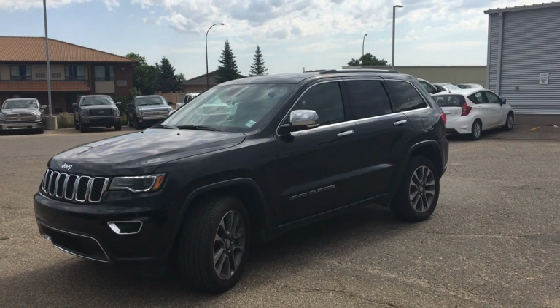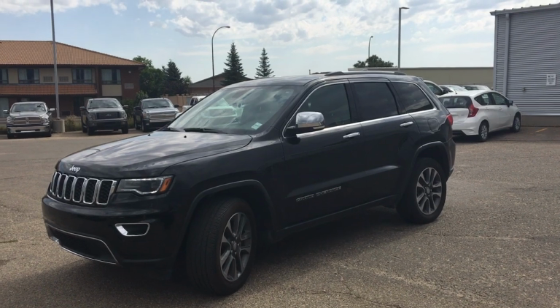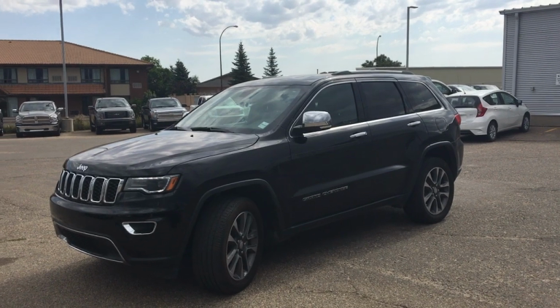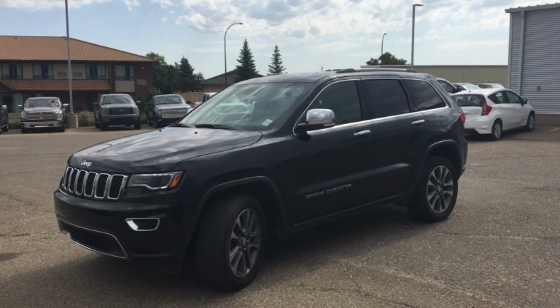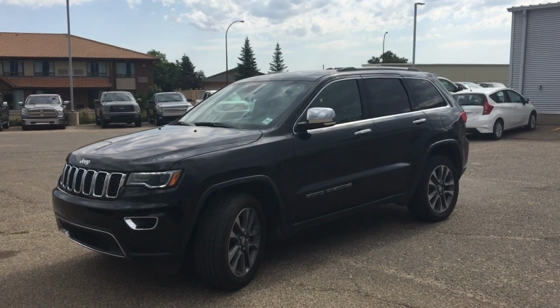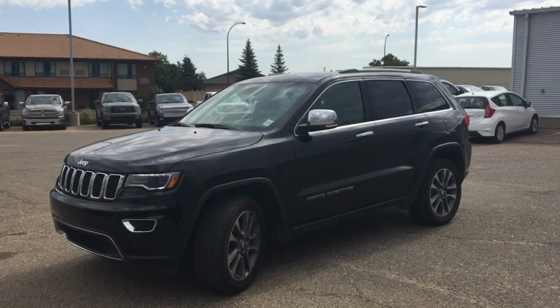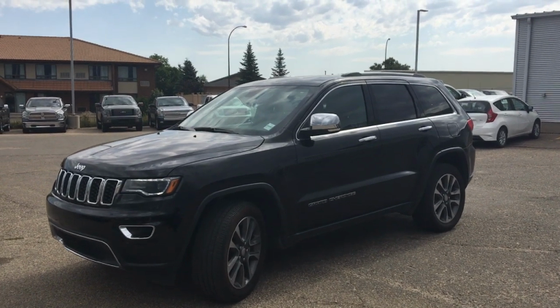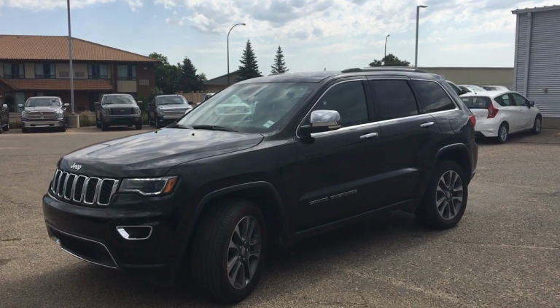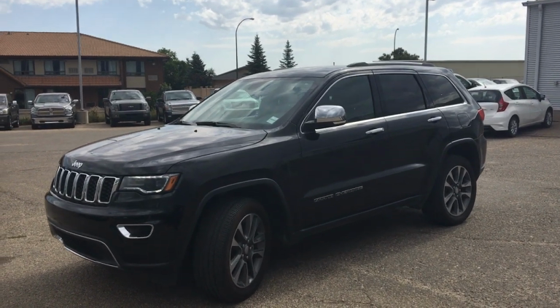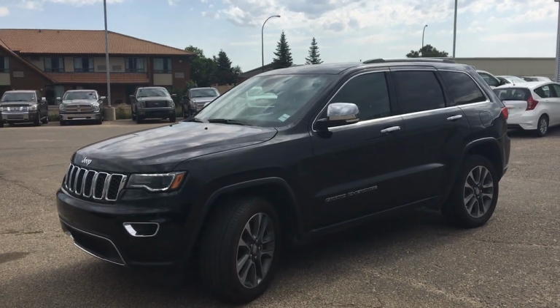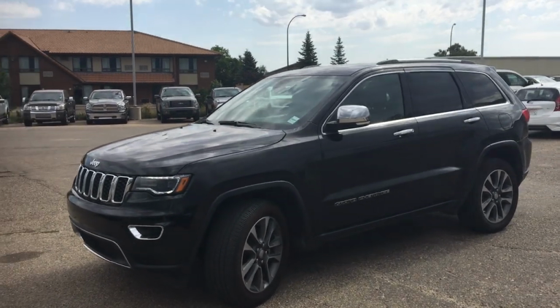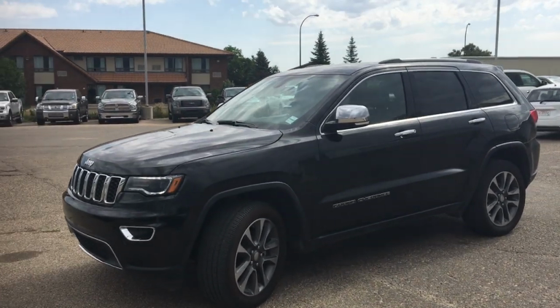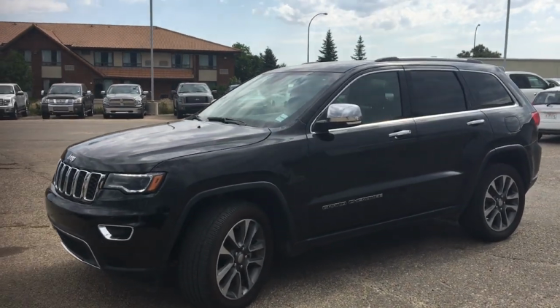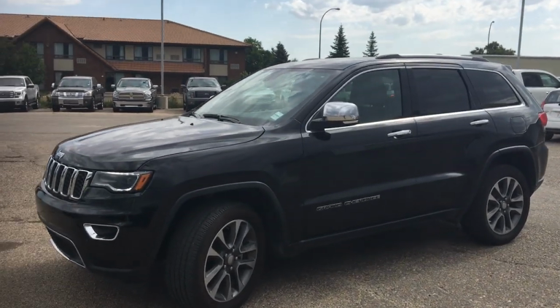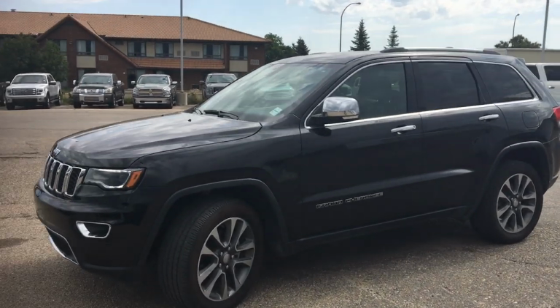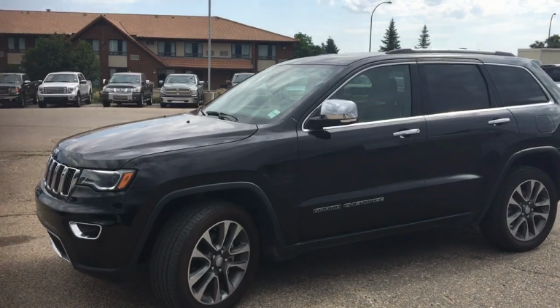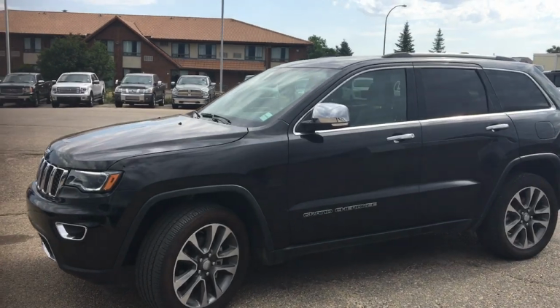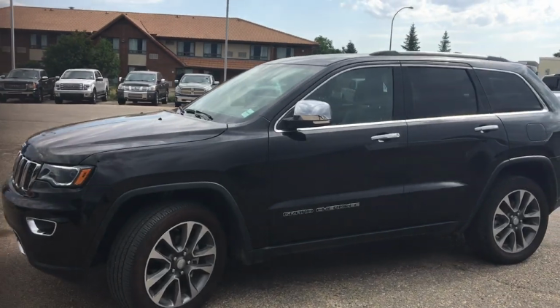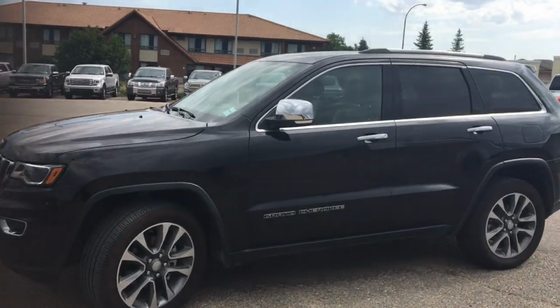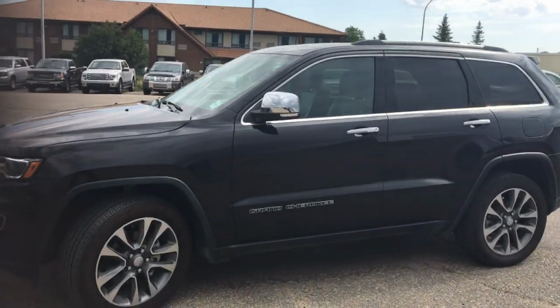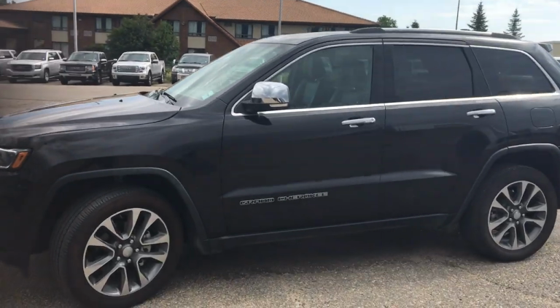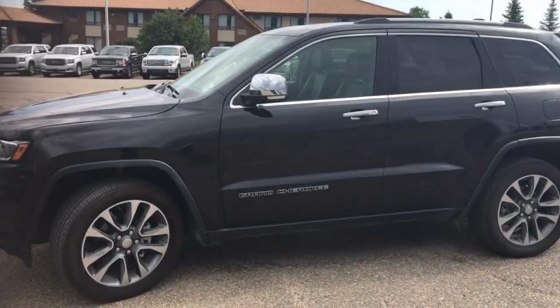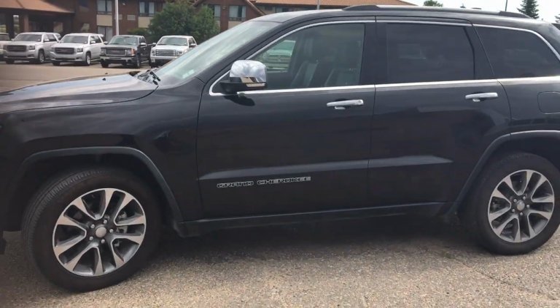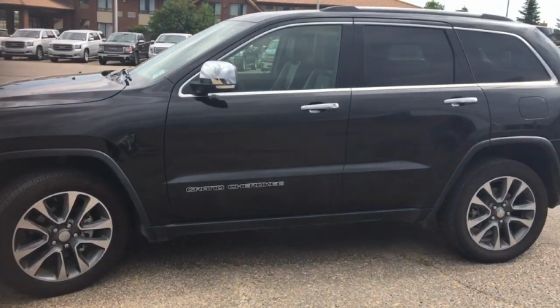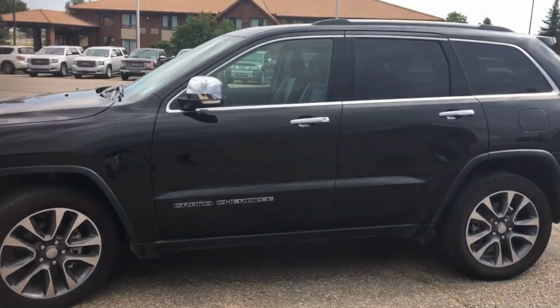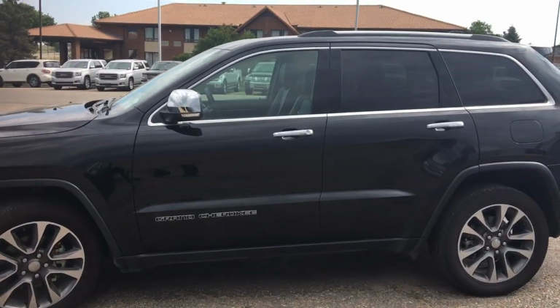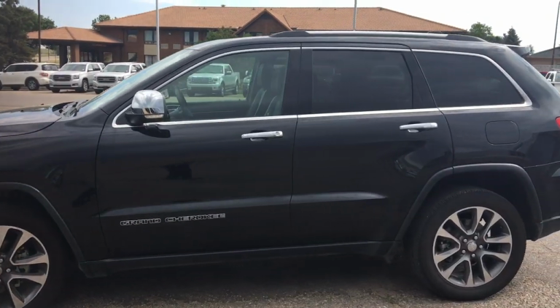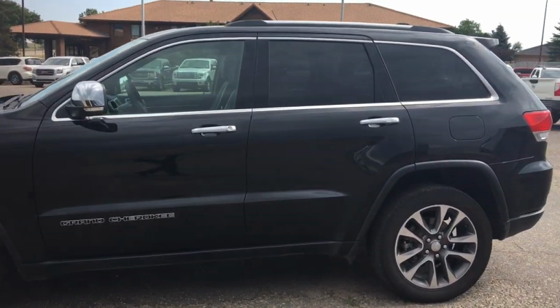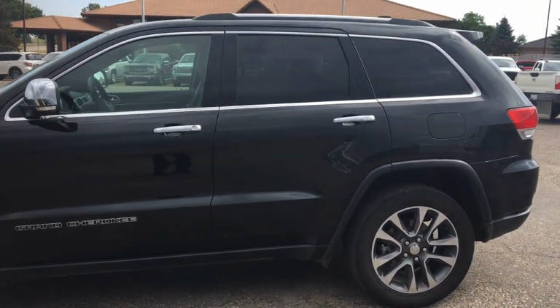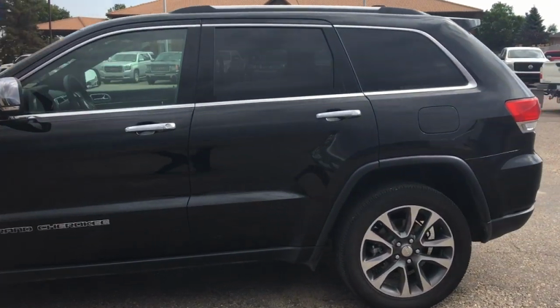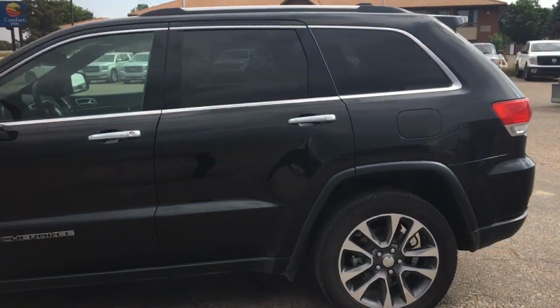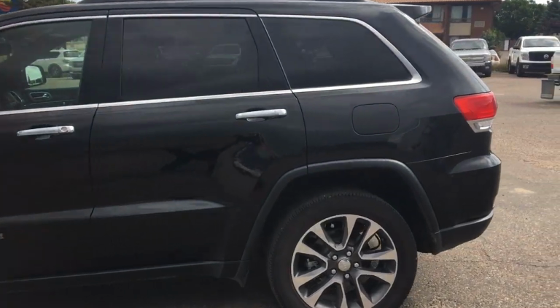Today we're going to have a look at the 2018 Jeep Grand Cherokee Limited four wheel drive SUV. Very, very nice five passenger vehicle.